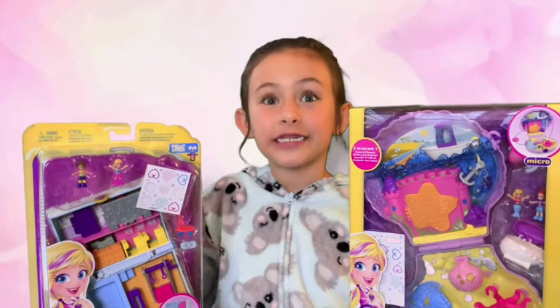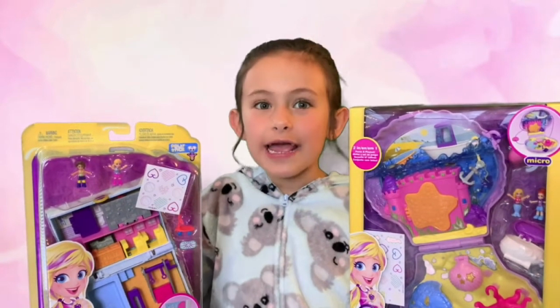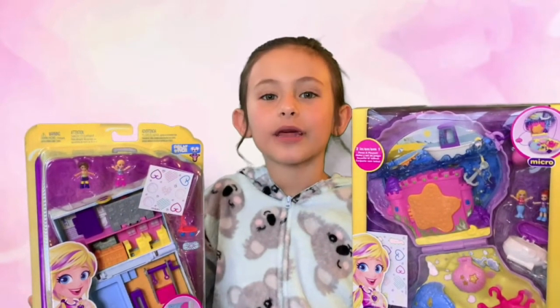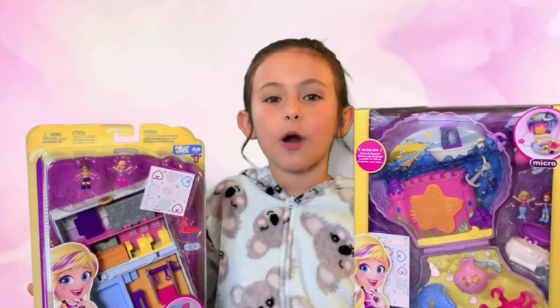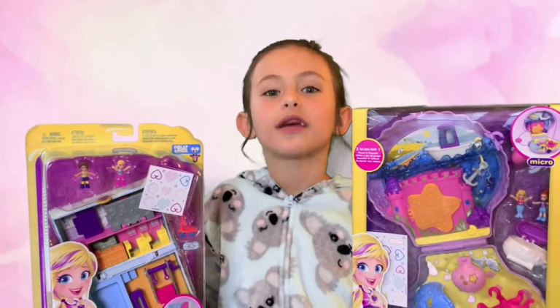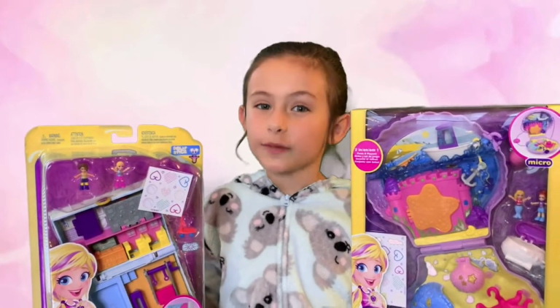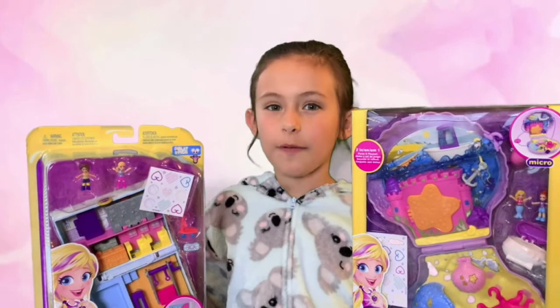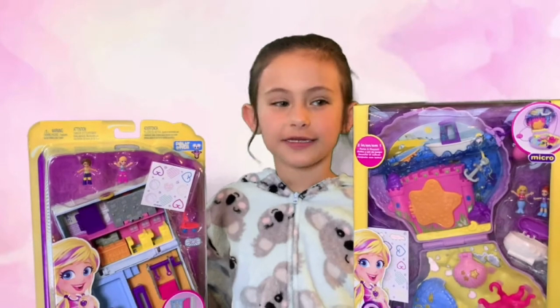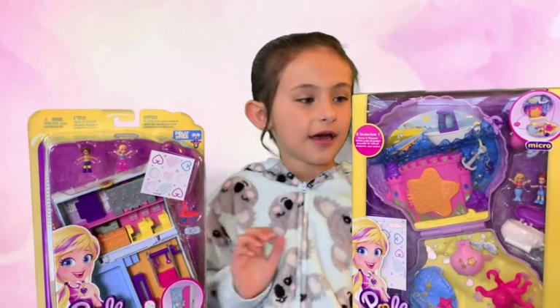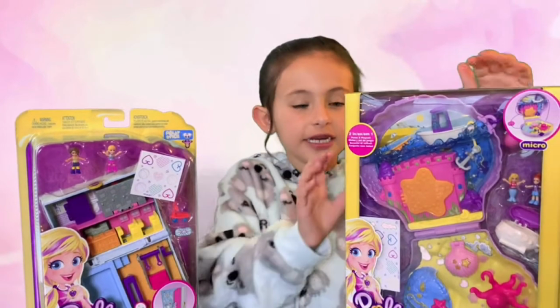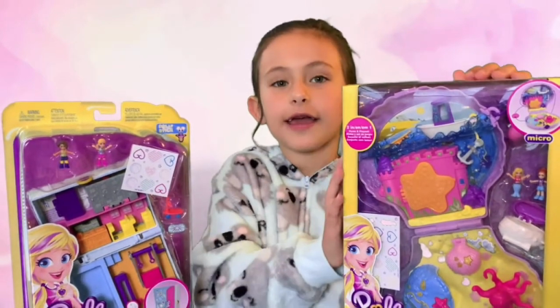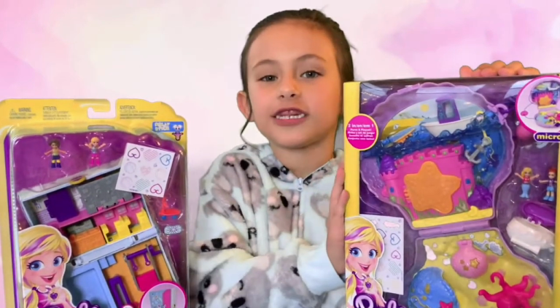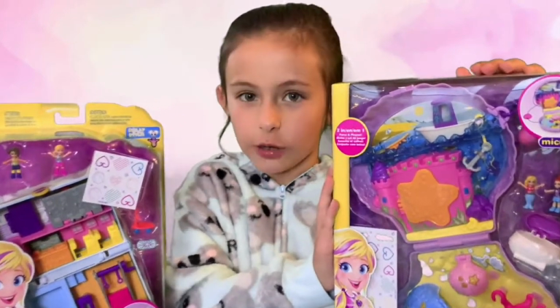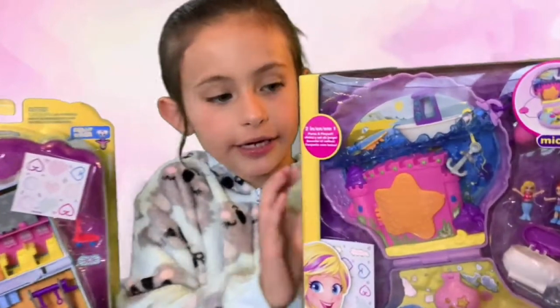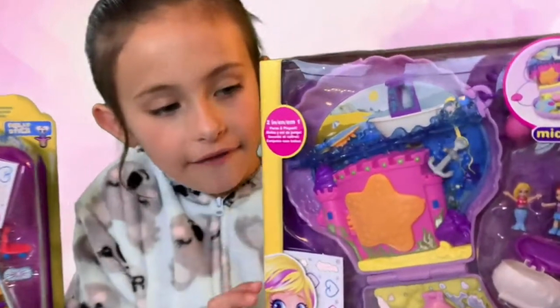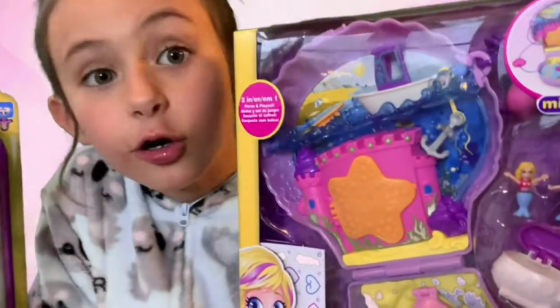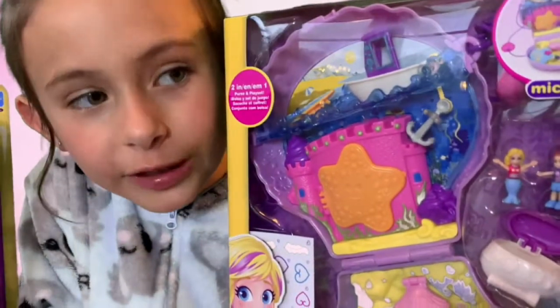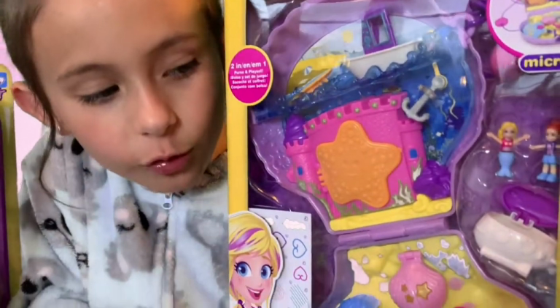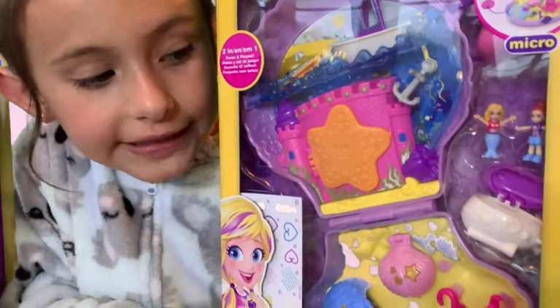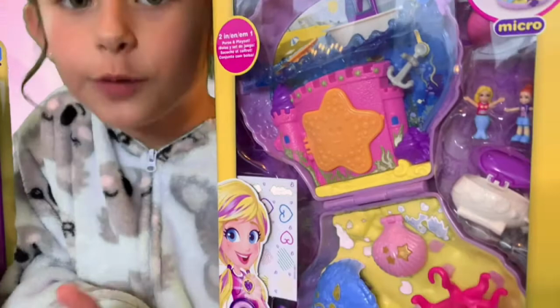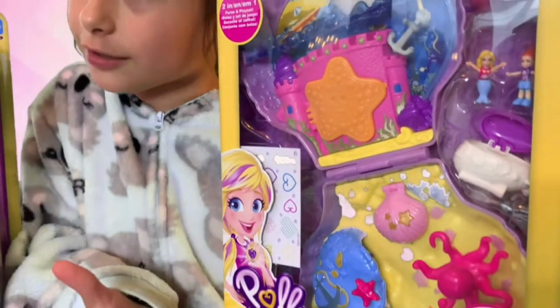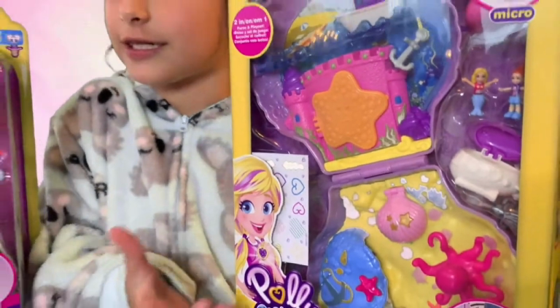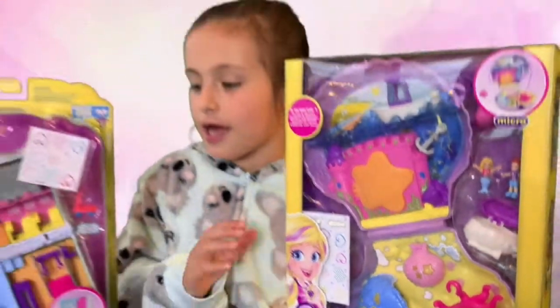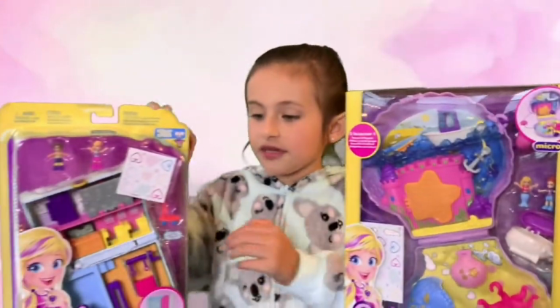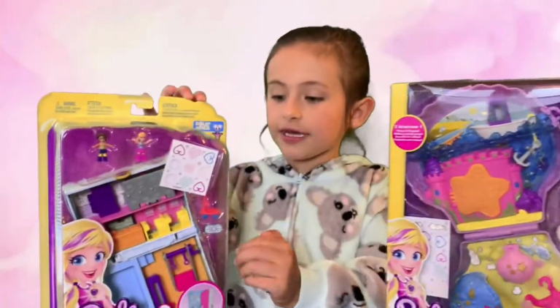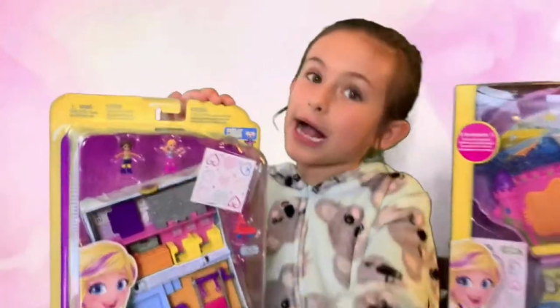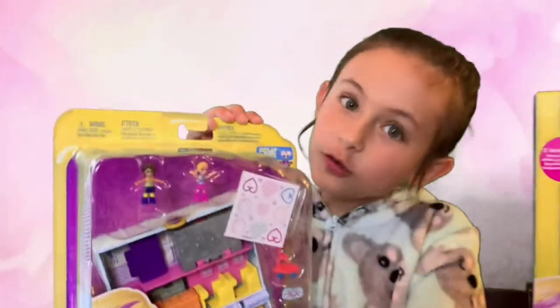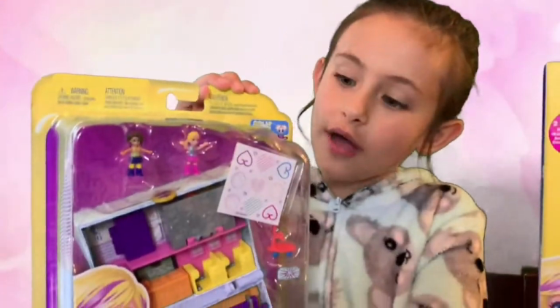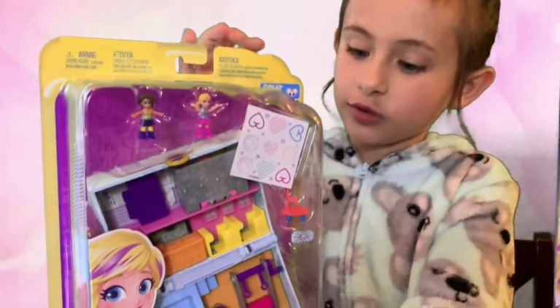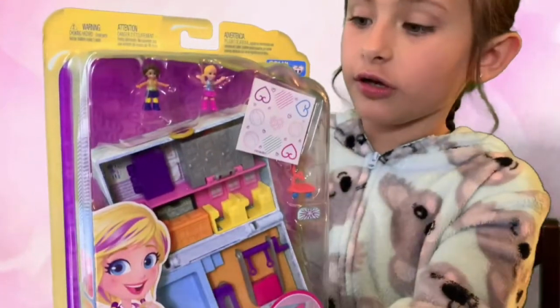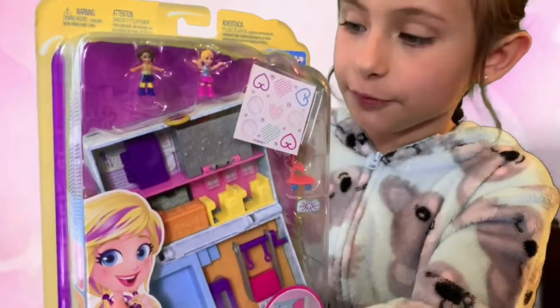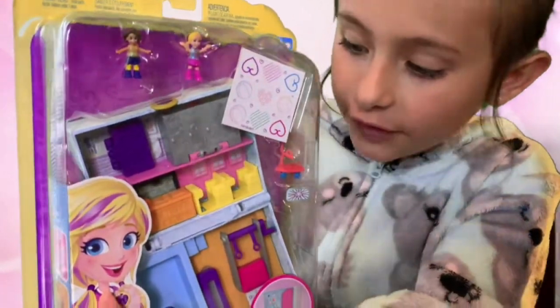Today I'm going to be opening two Polly Pockets. This is like a seashell one and I think it looks really cool. It's actually a purse. And this is like a back to school one, which looks really fun.